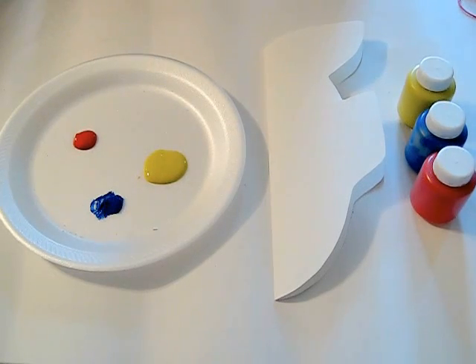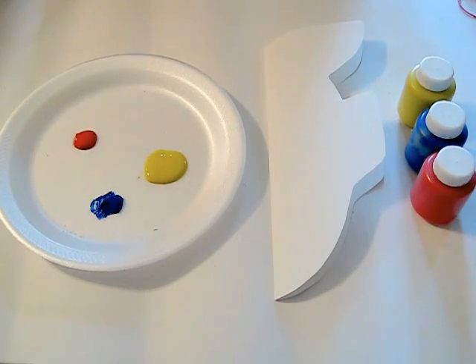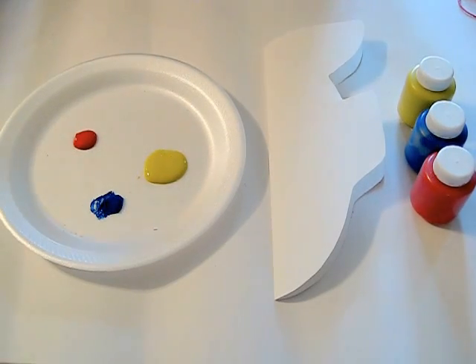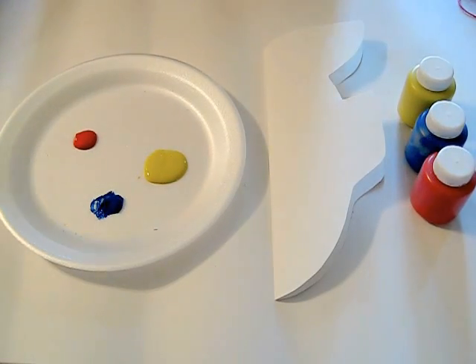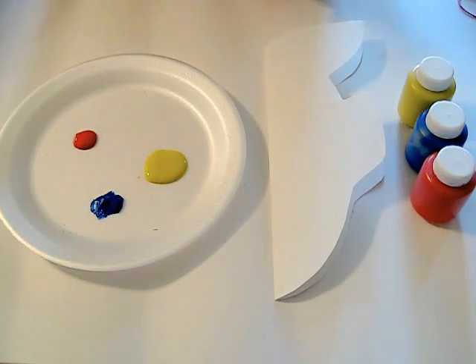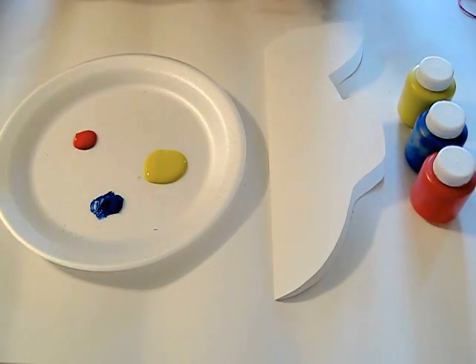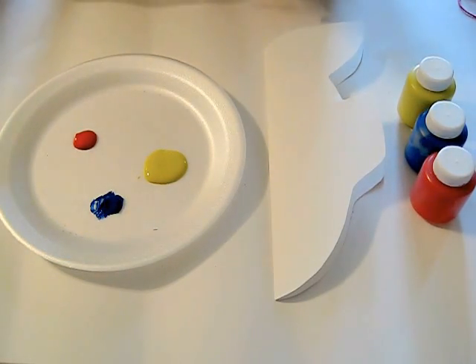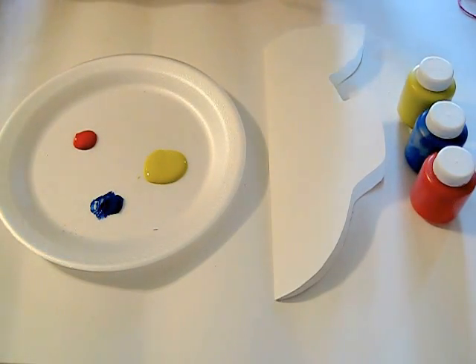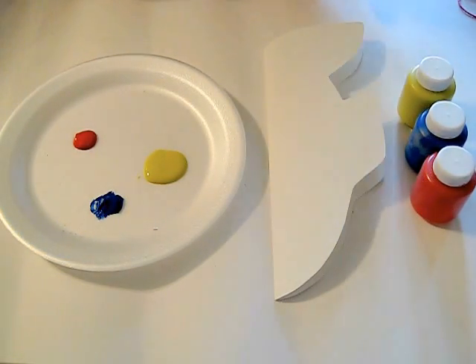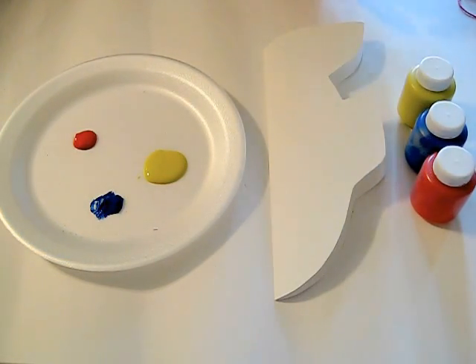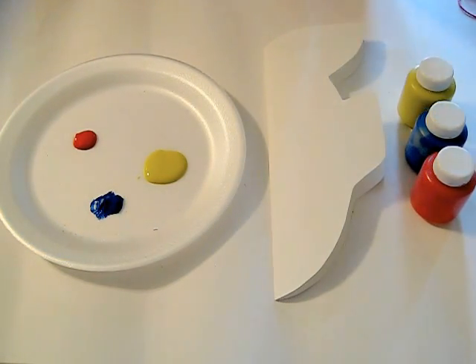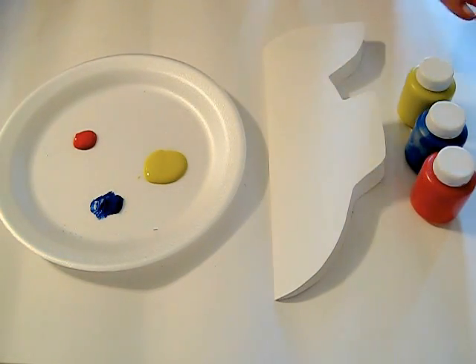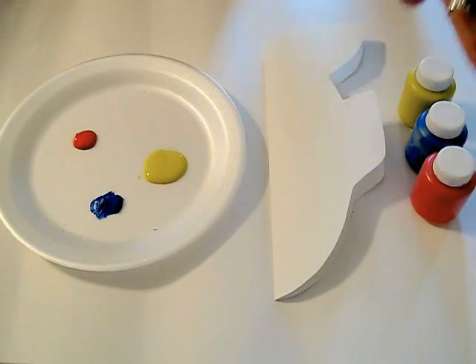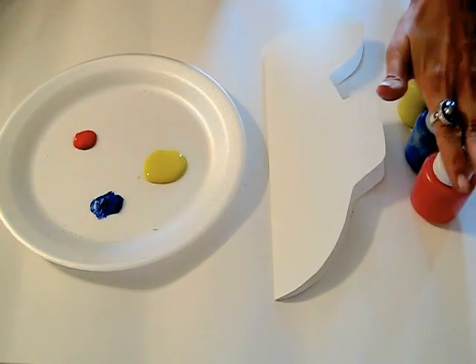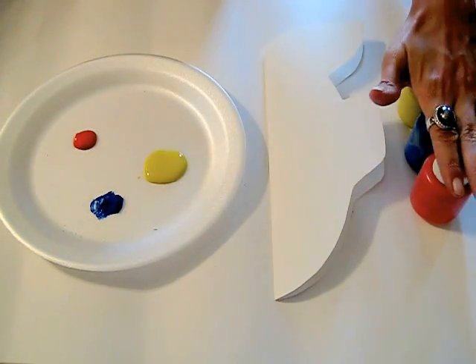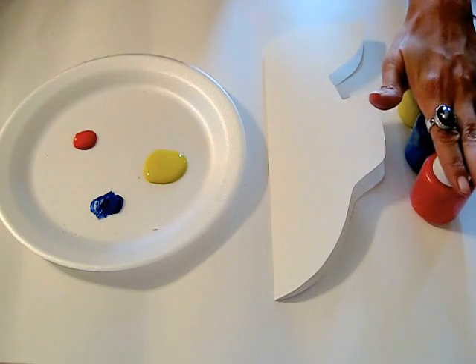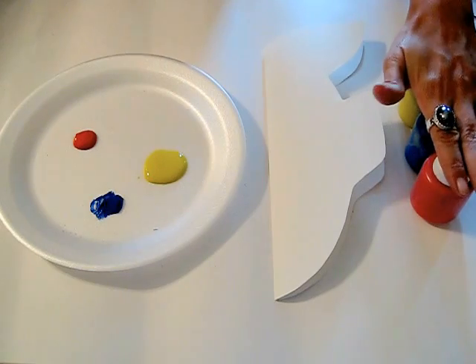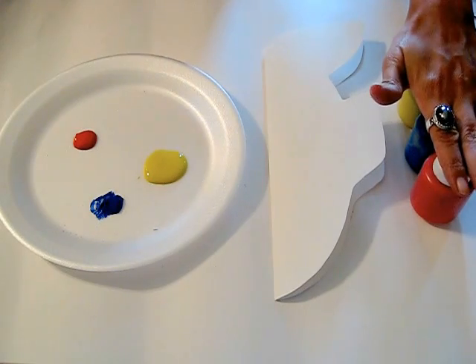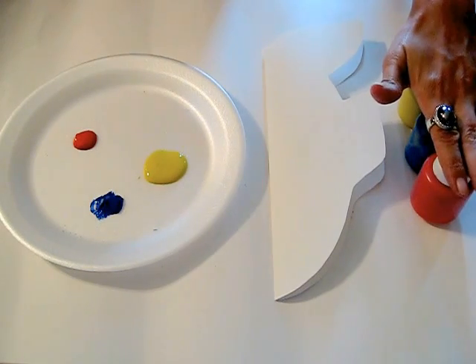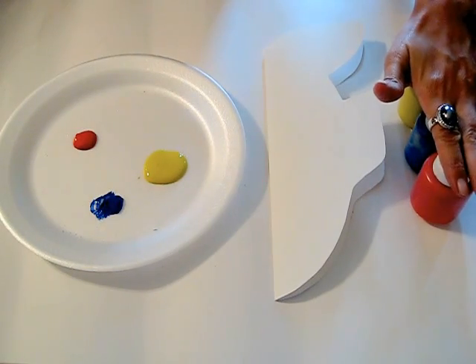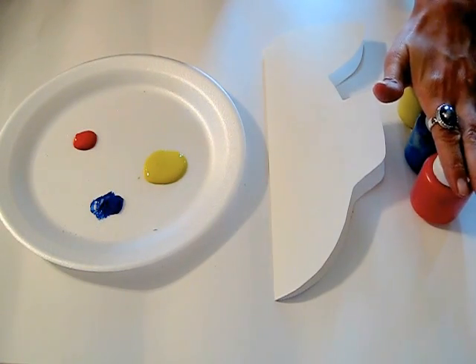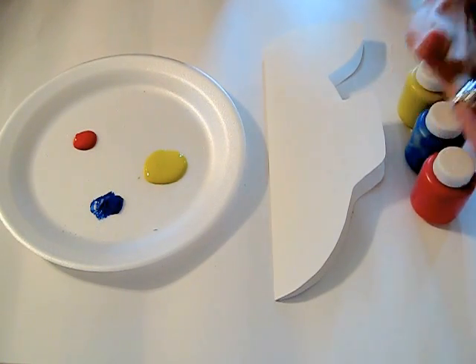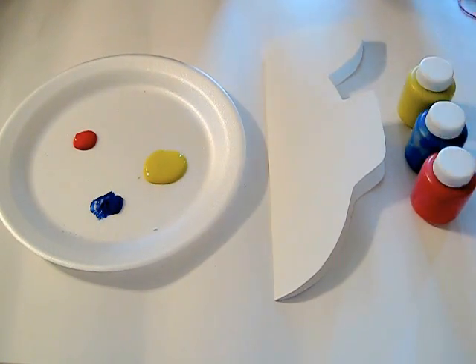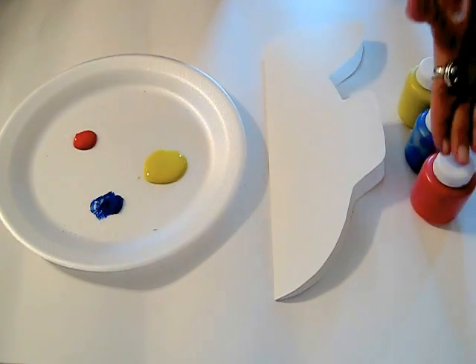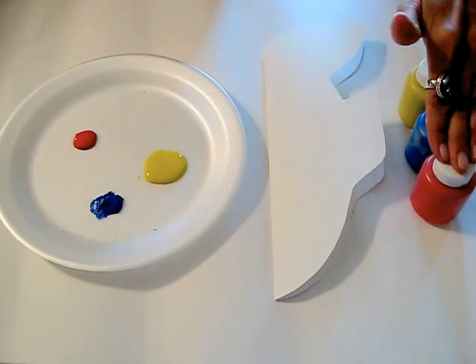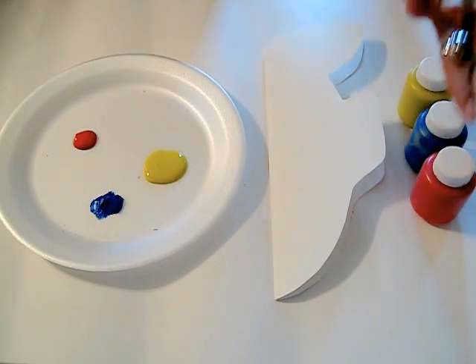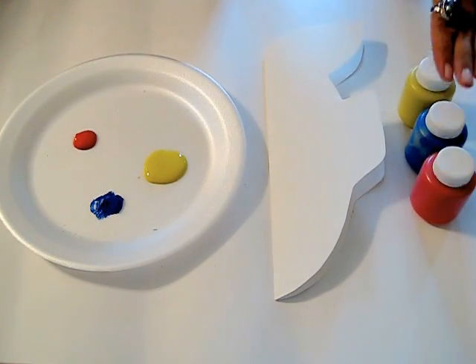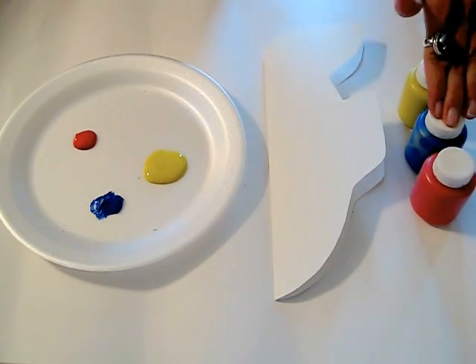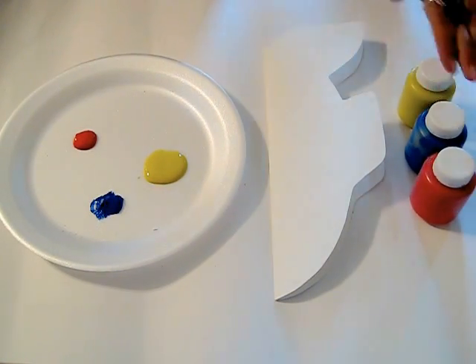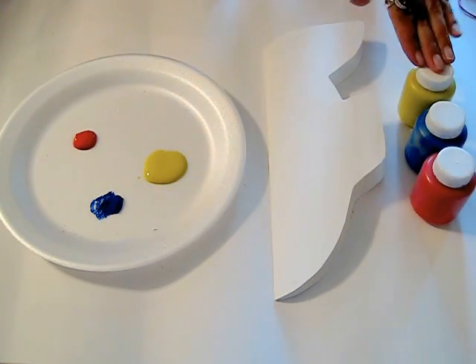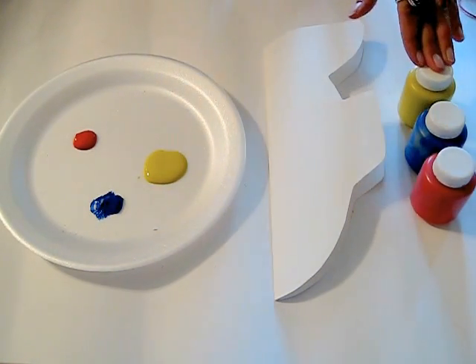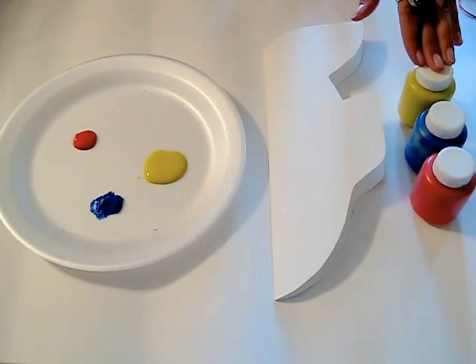Today we're going to do a fish squish. This can be a lesson on primary colors and color mixing. So we have red, blue, and yellow tempera paint.